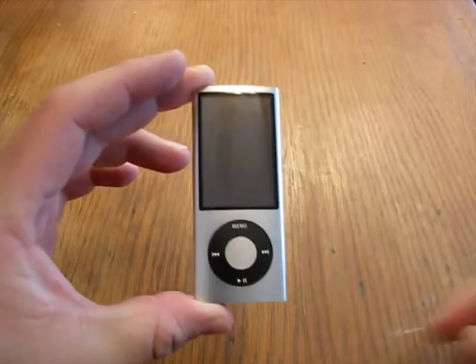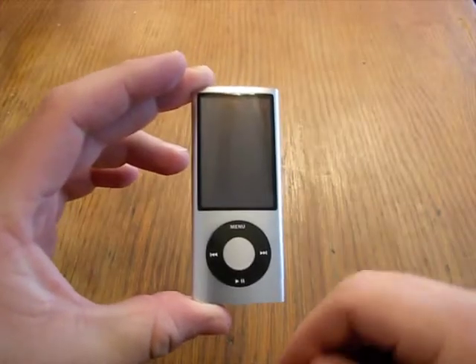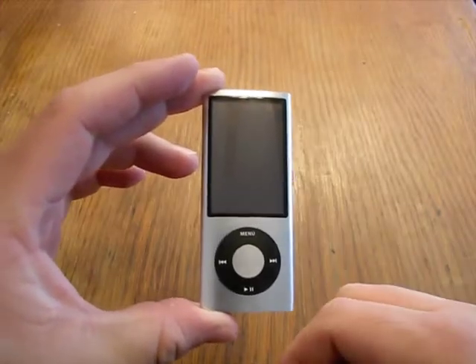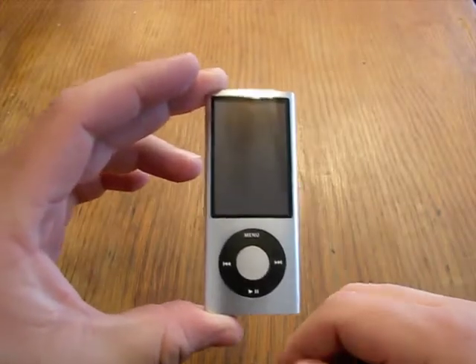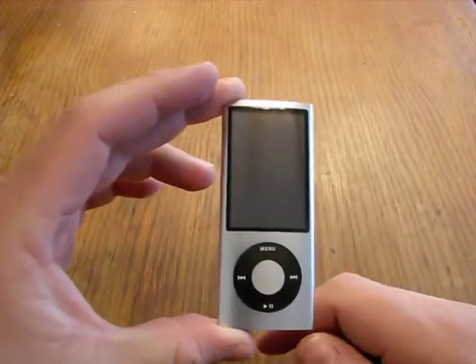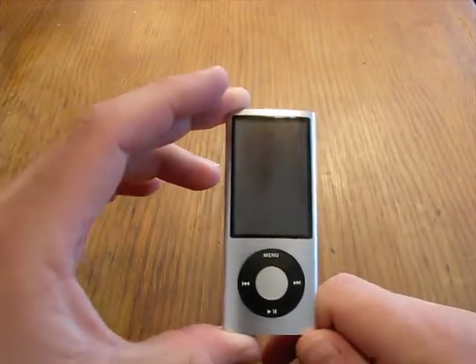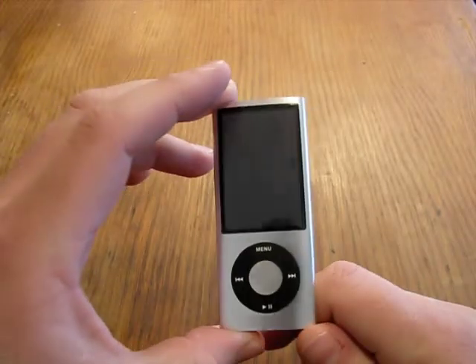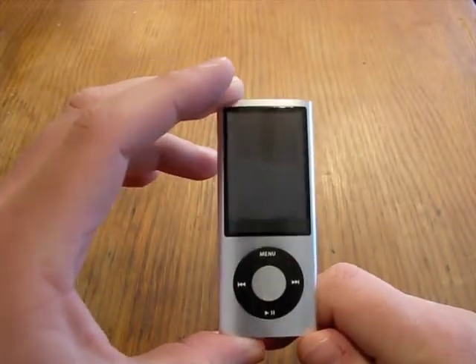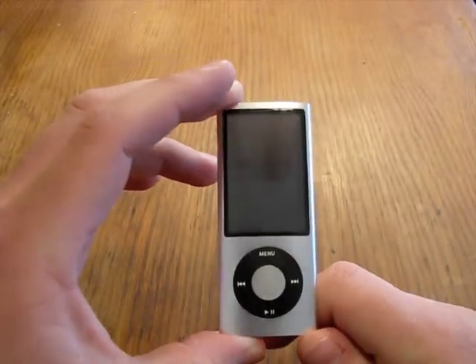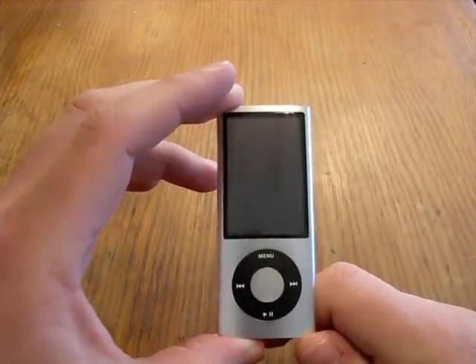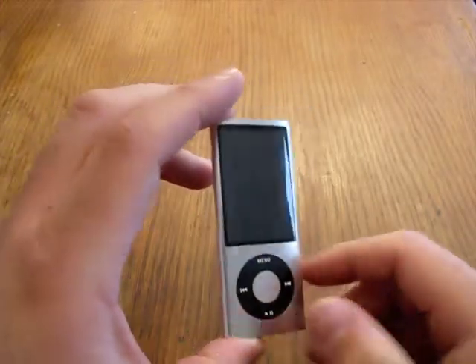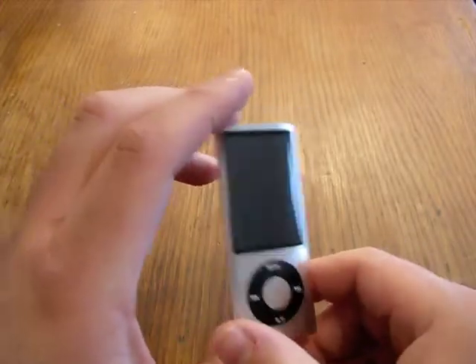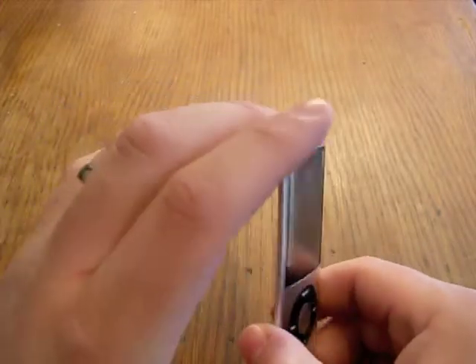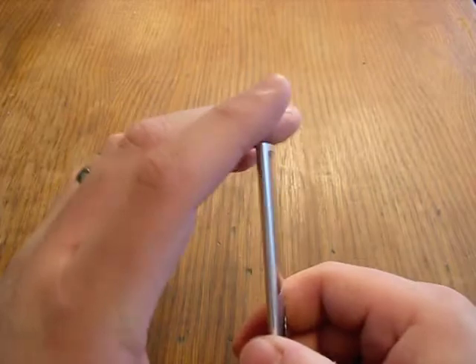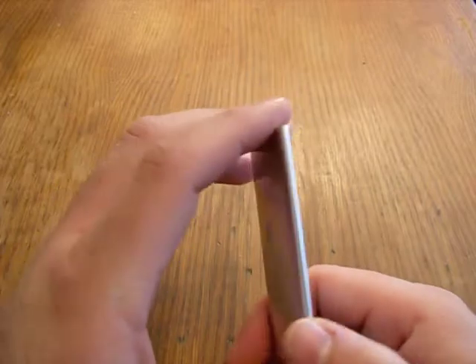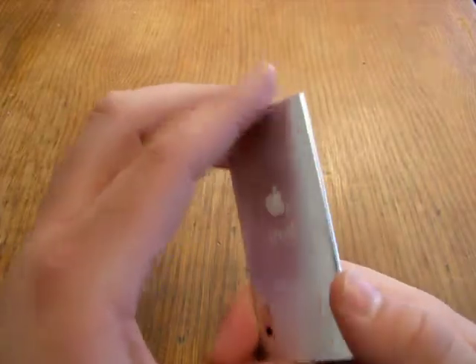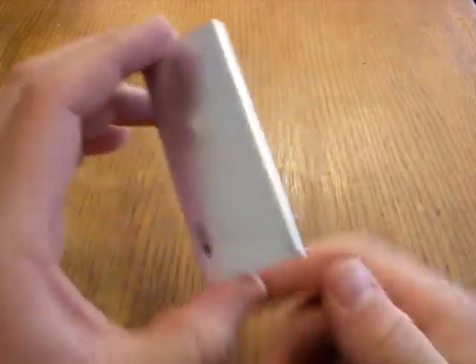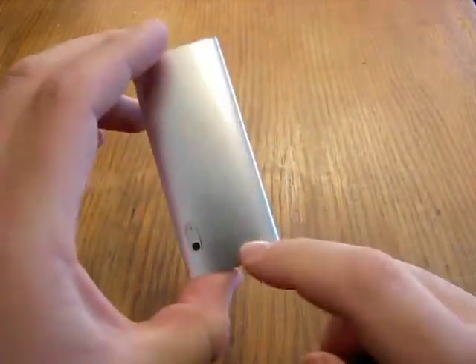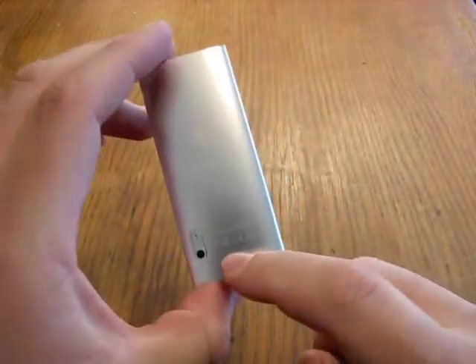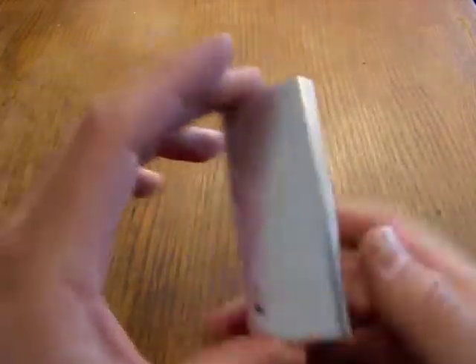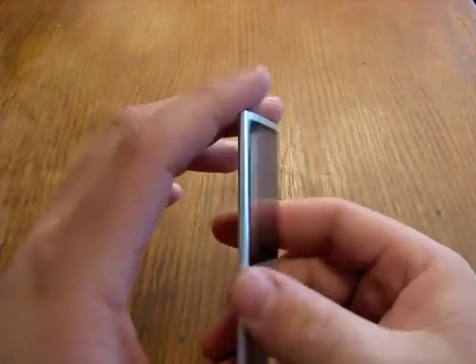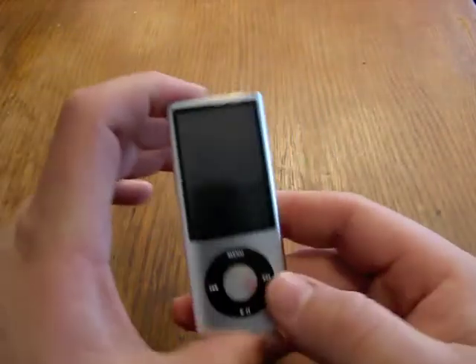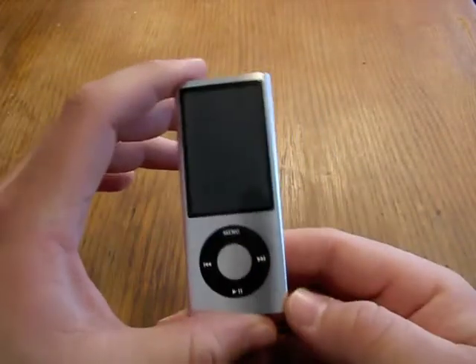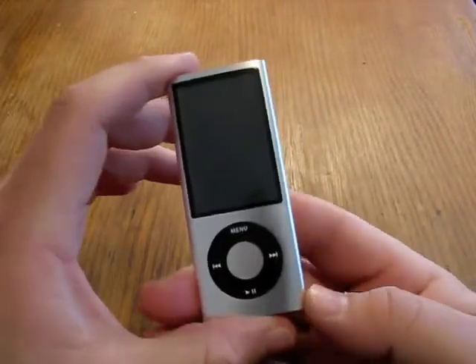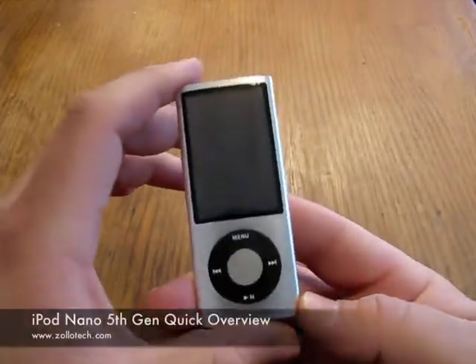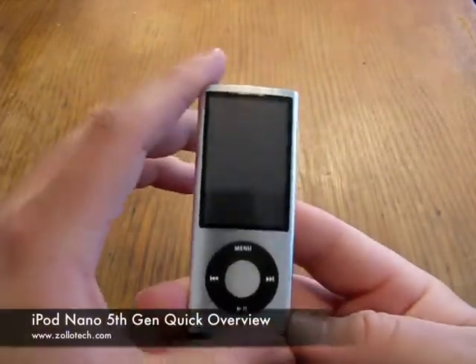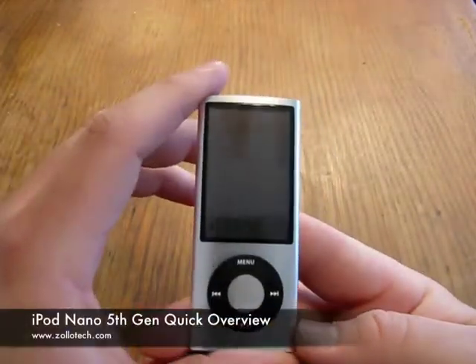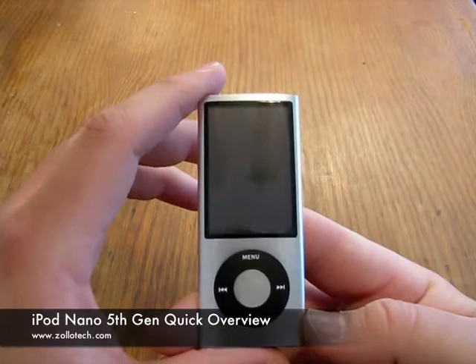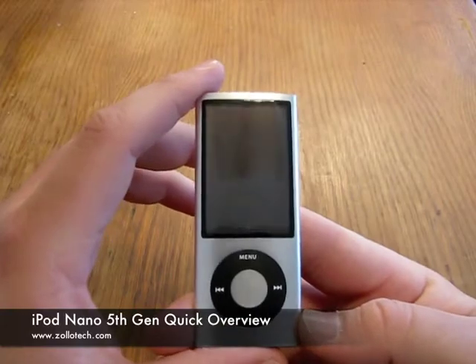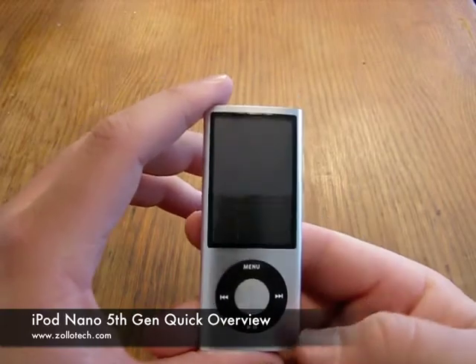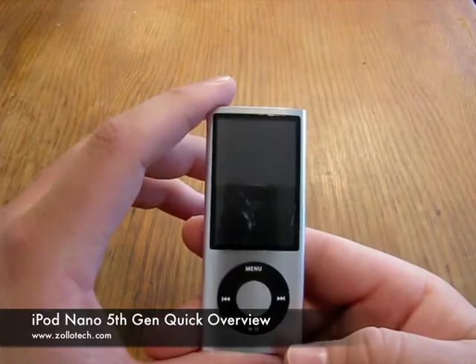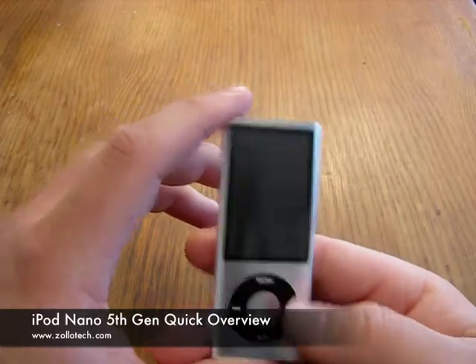Hi, this is Aaron with Zollotech. Today I wanted to show you the new iPod Nano. I know it's been out a little while, but I thought I'd show you the one with video for those of you that don't have one that may be considering a new iPod.